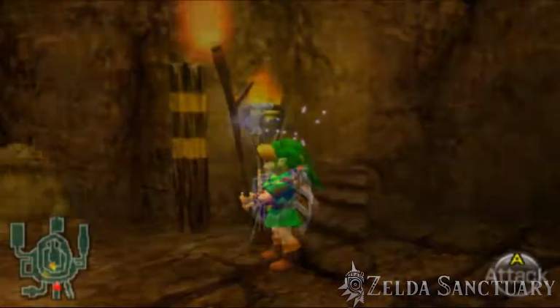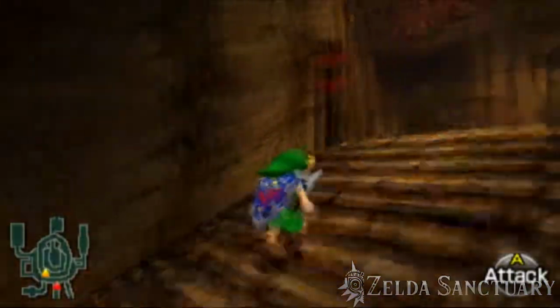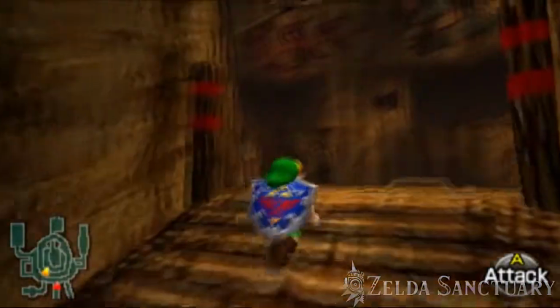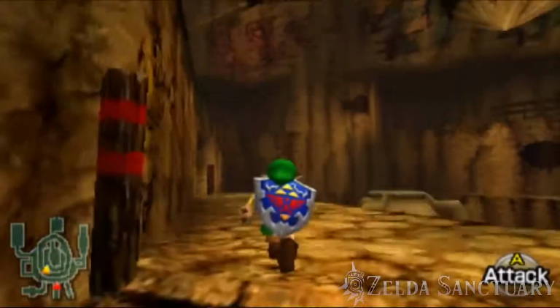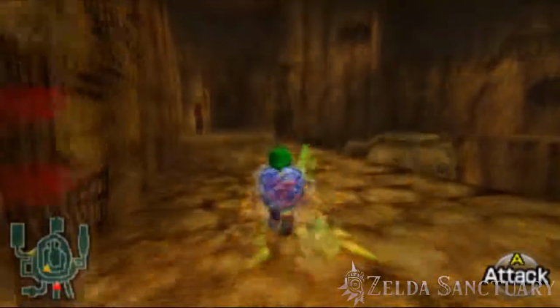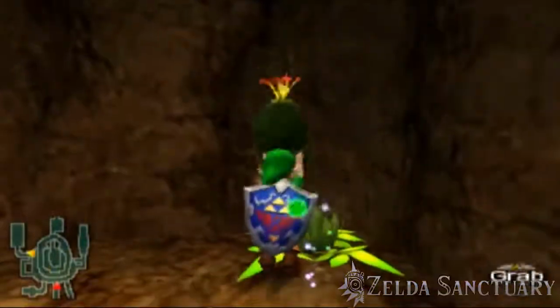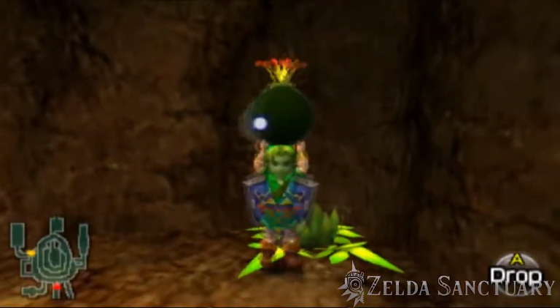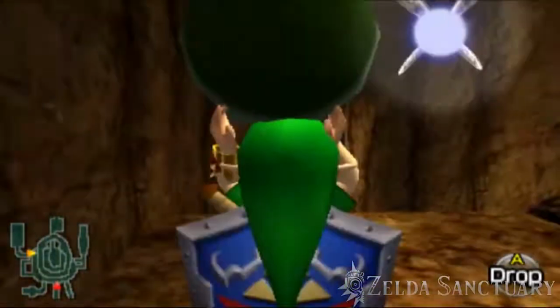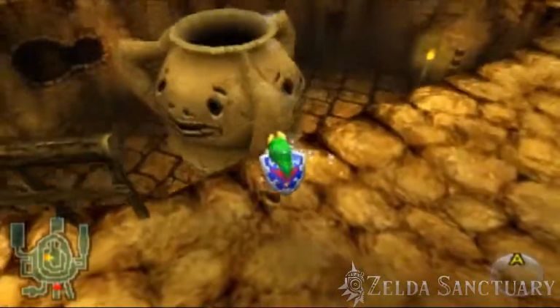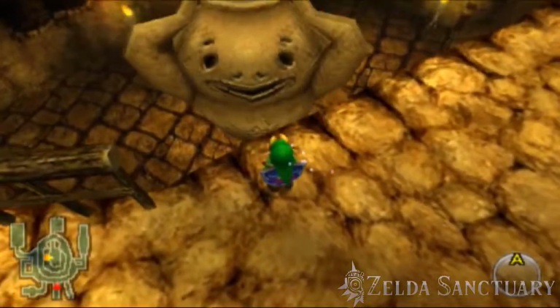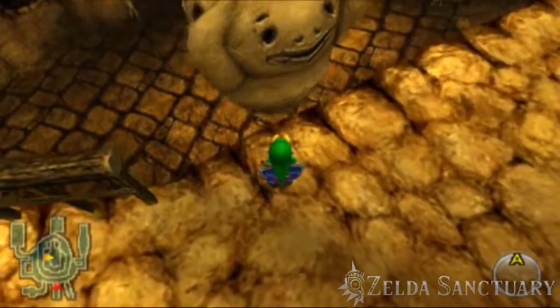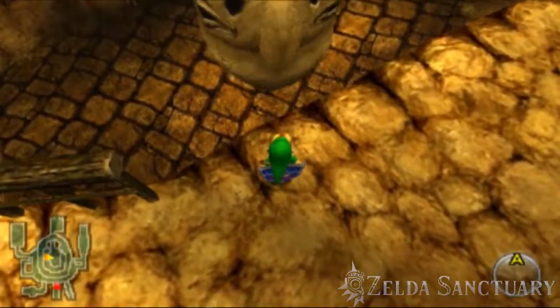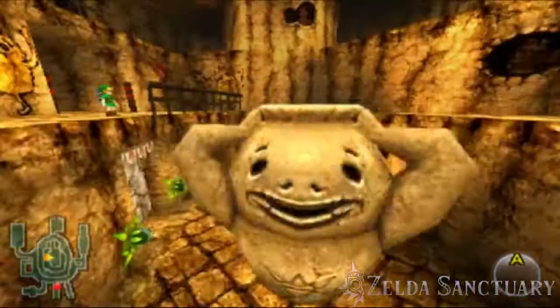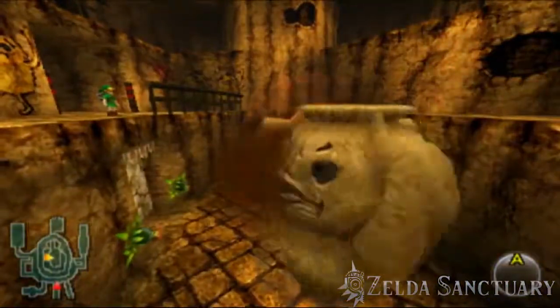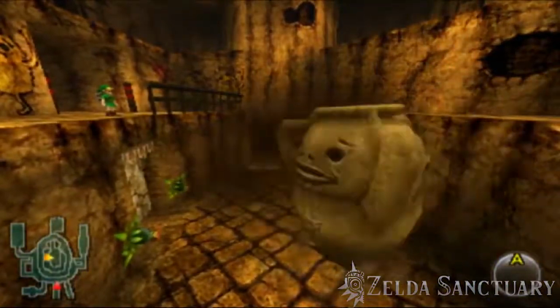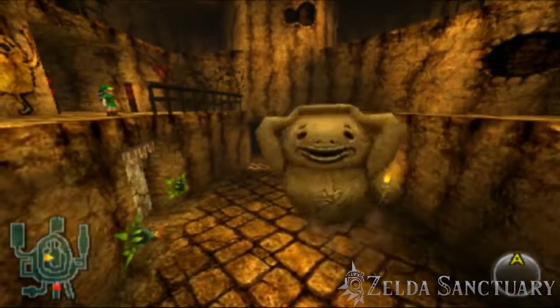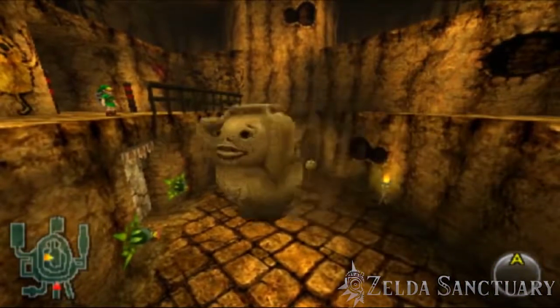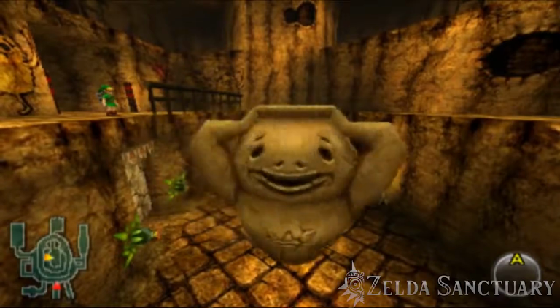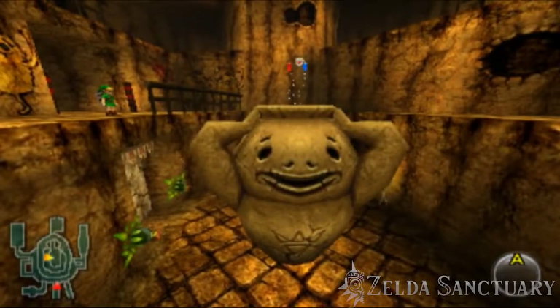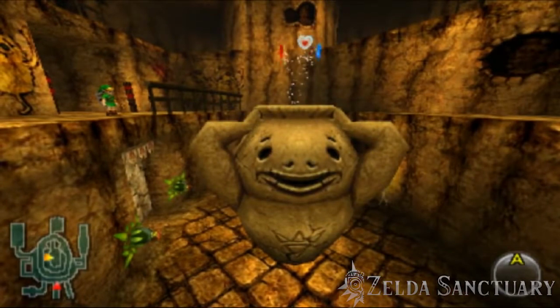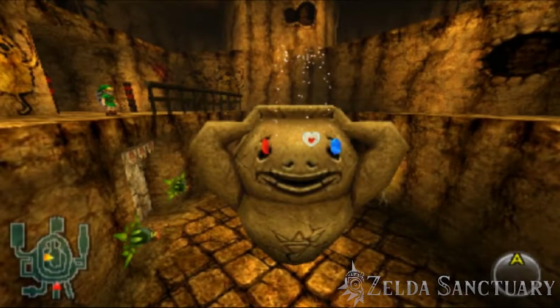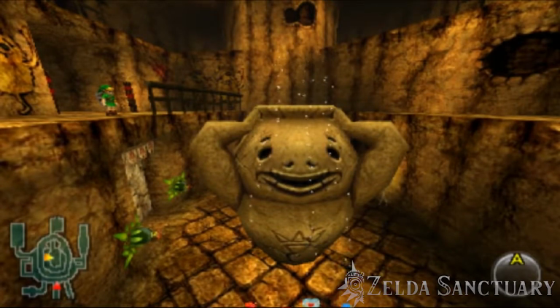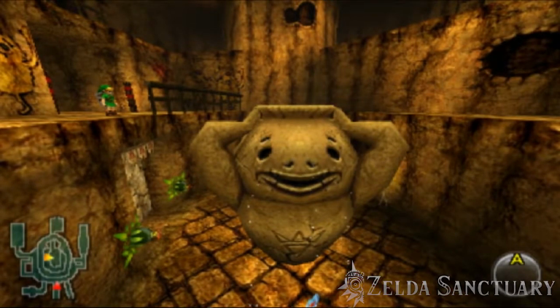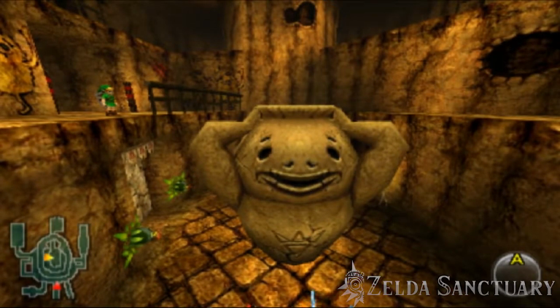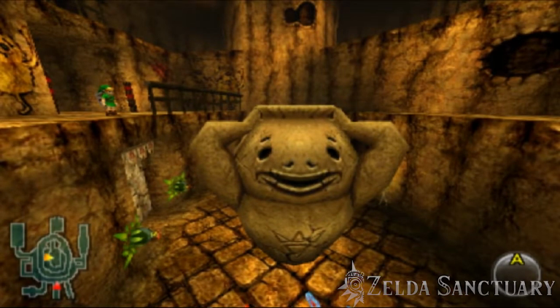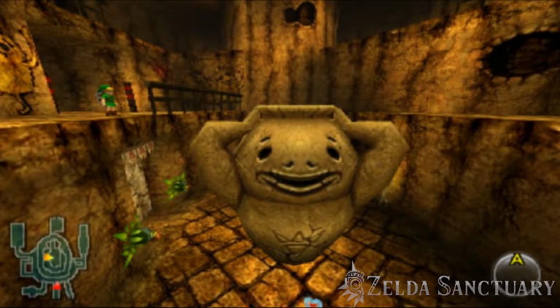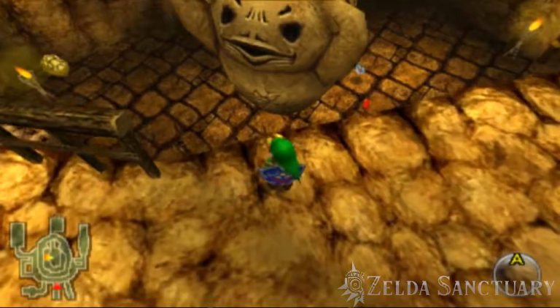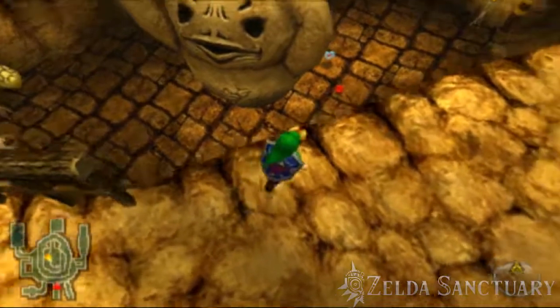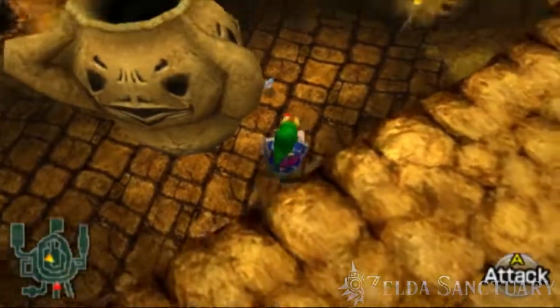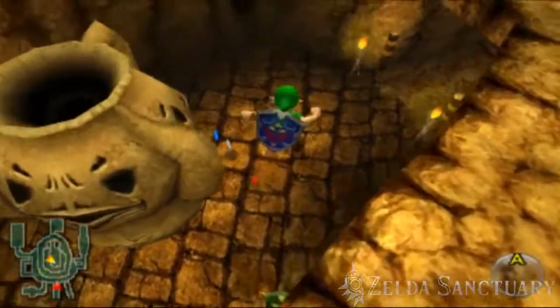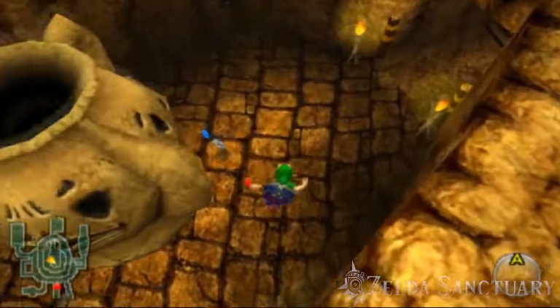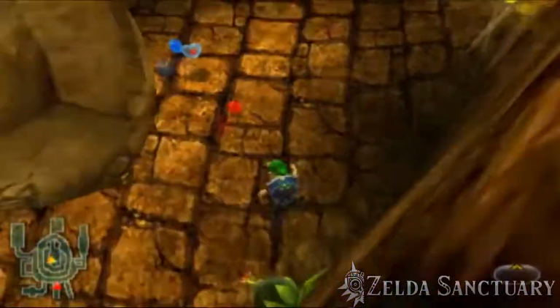Head up the stairs to the next level and pick up the bomb flower on the way up to the second floor. Throw the bomb flower into the rotating vase, making sure it lands when the vase is on the smiling side, and you will be rewarded with a heart piece and 25 rupees.